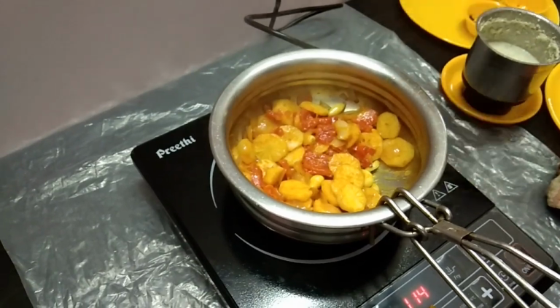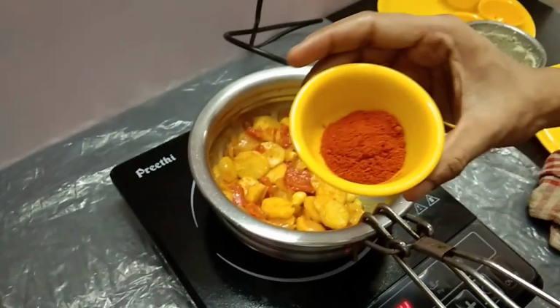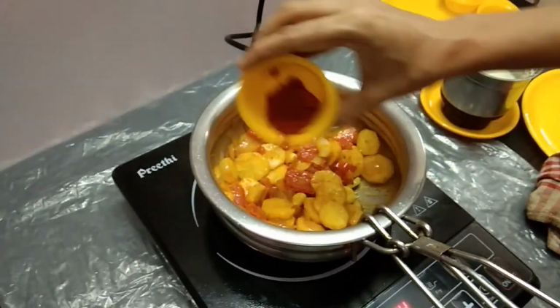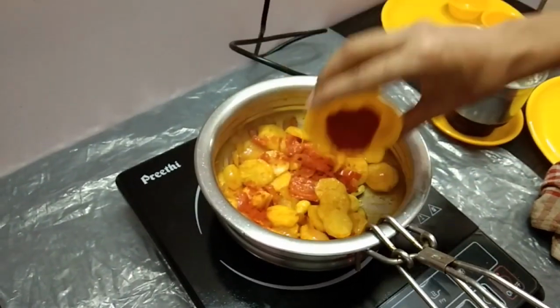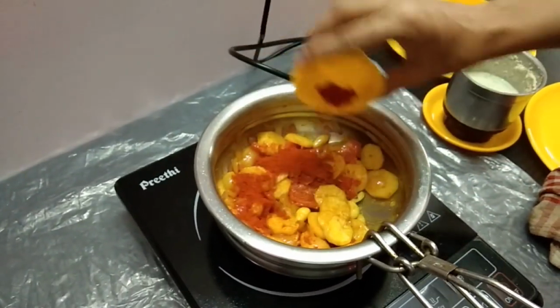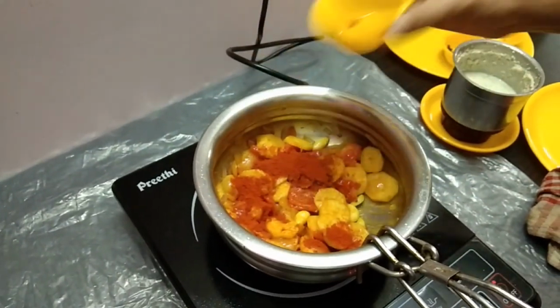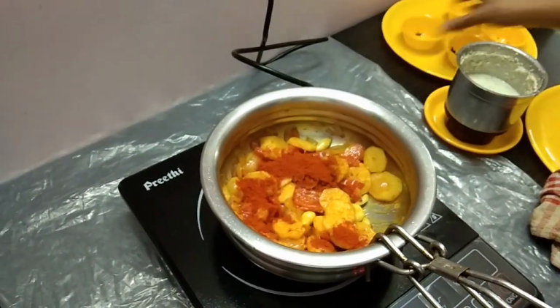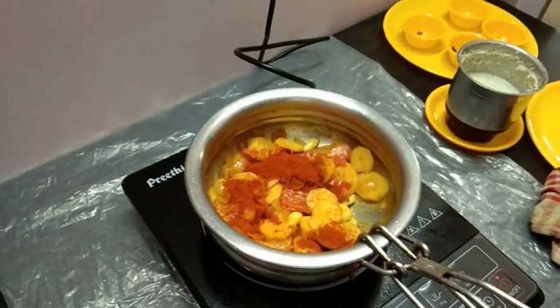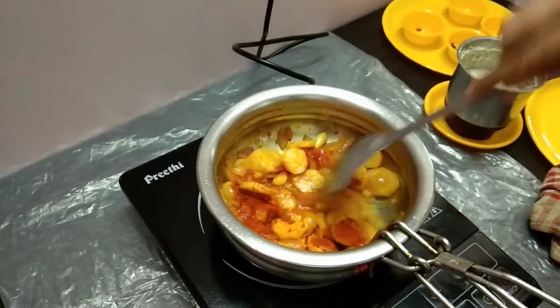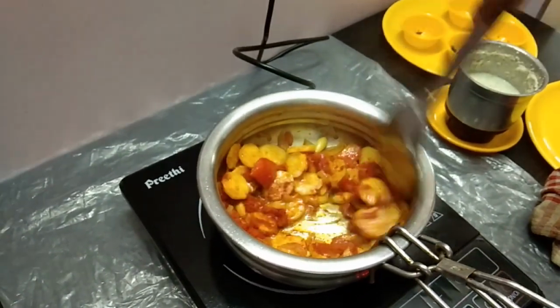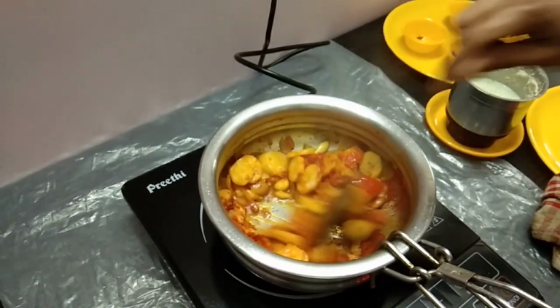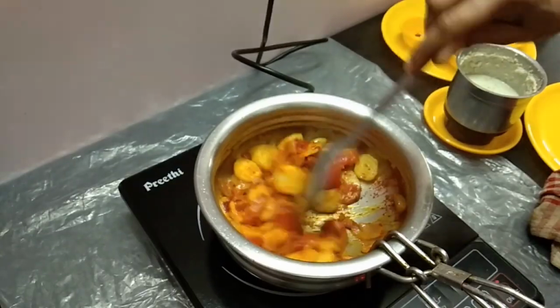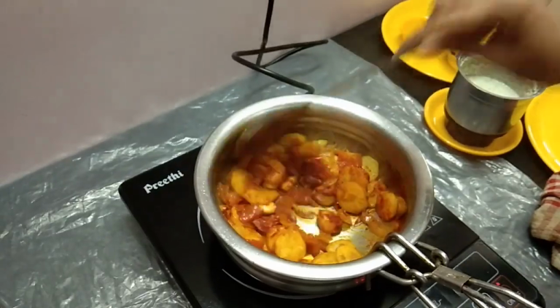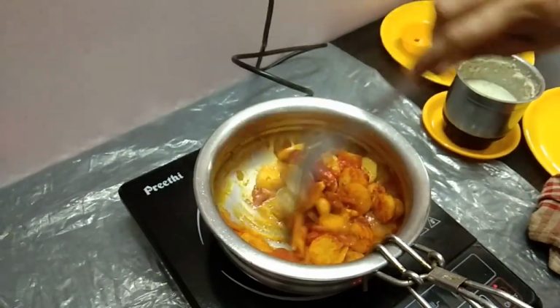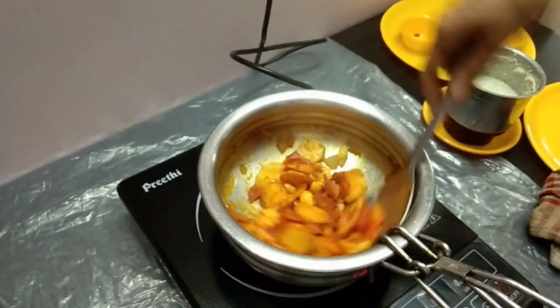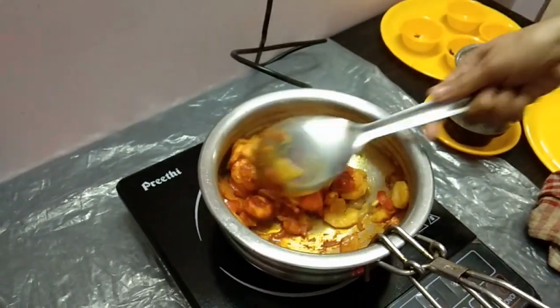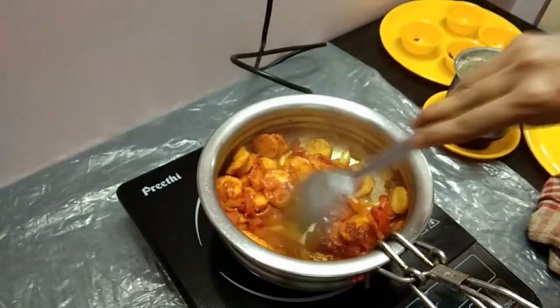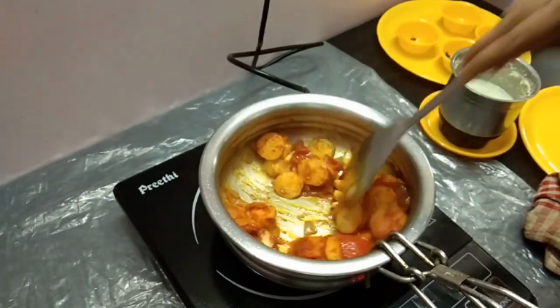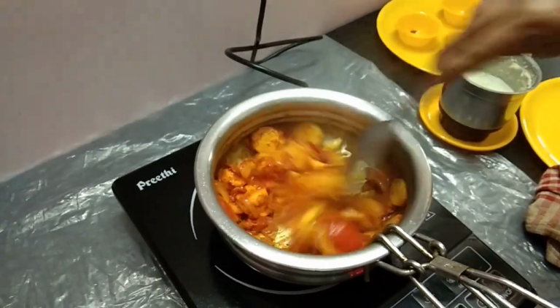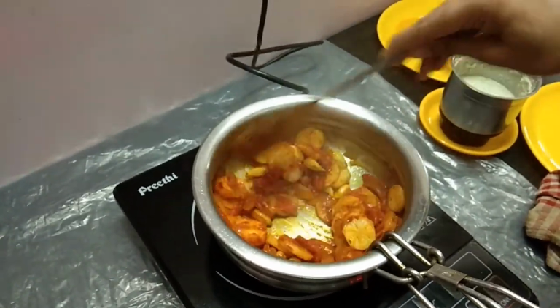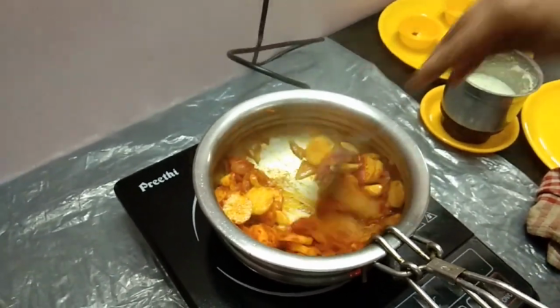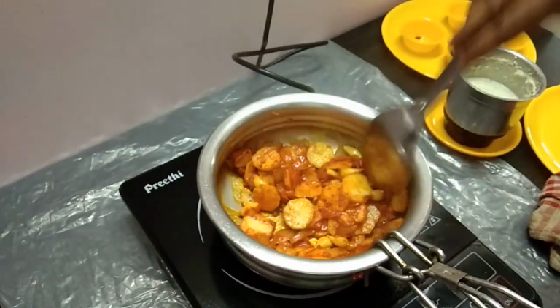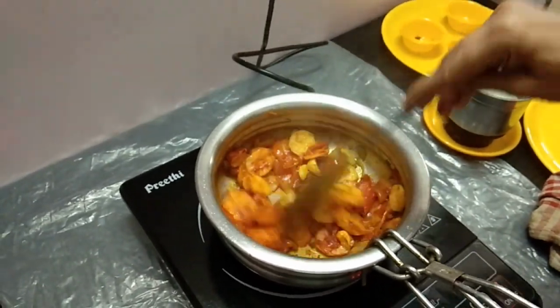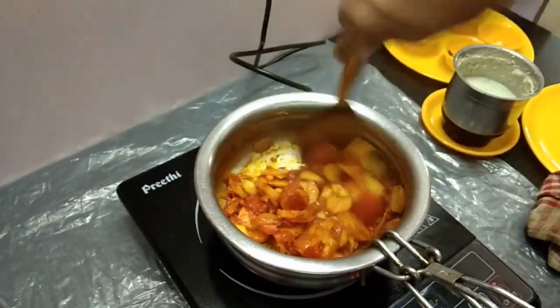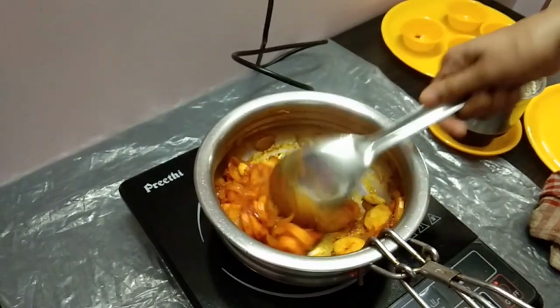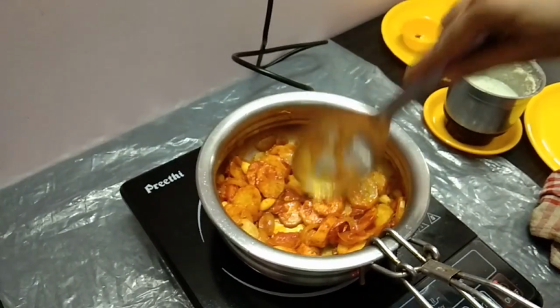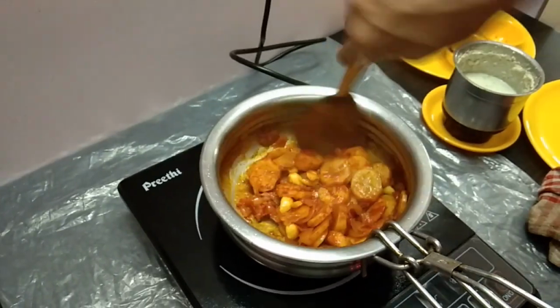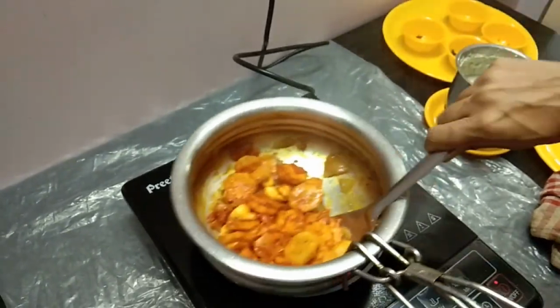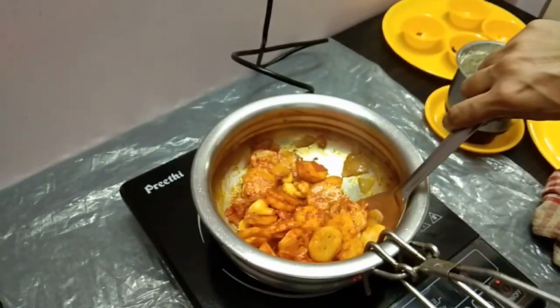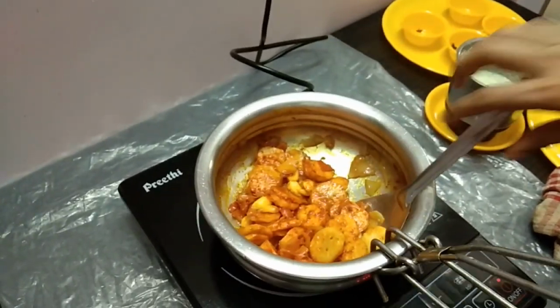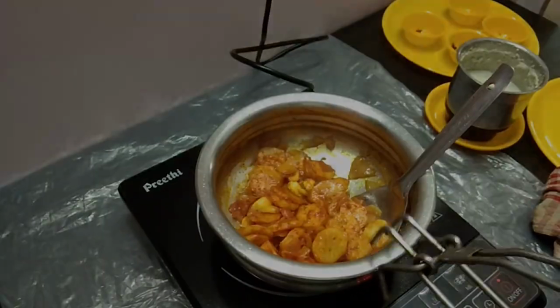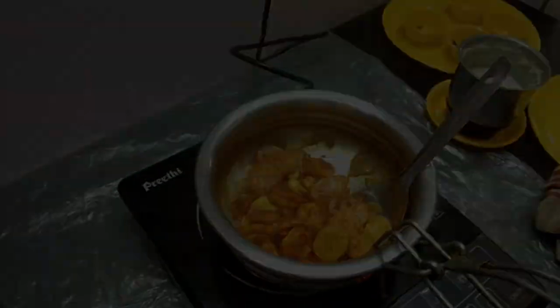Then we'll add 2 teaspoons of milk. We'll add some milk, like the milk. We'll add some fresh milk.